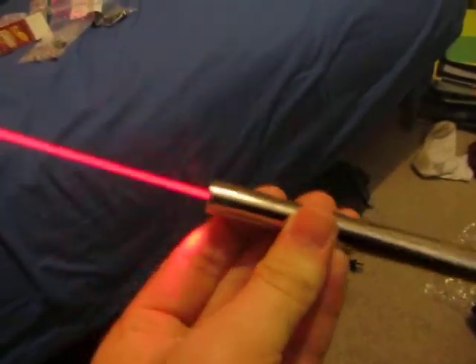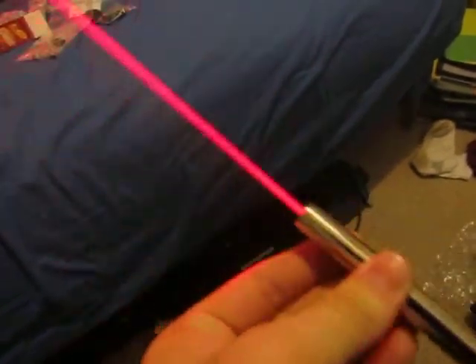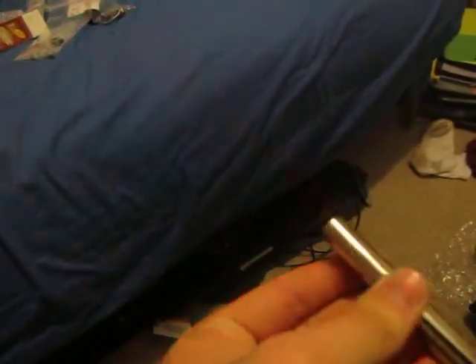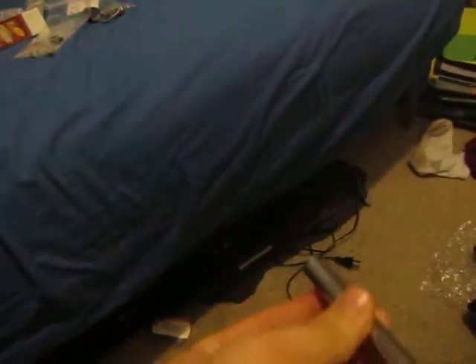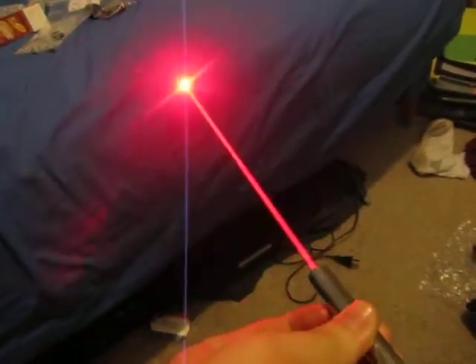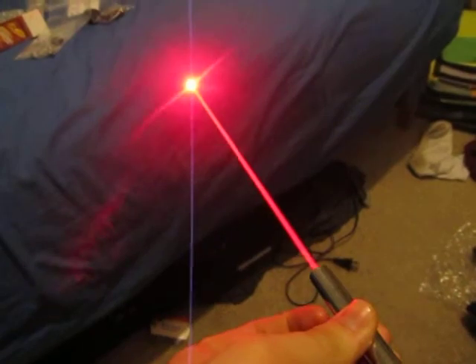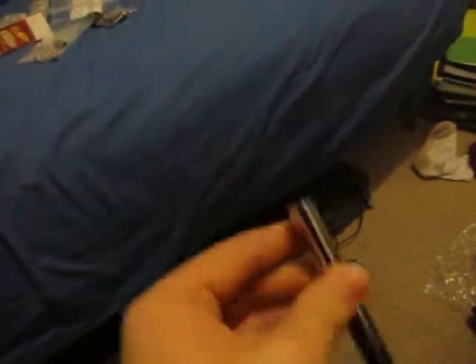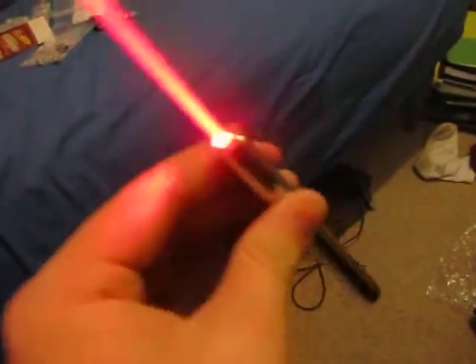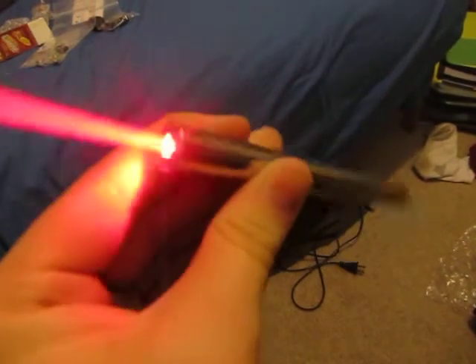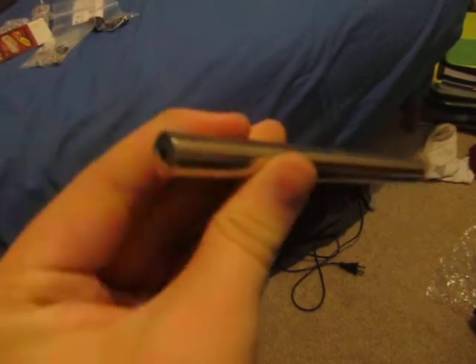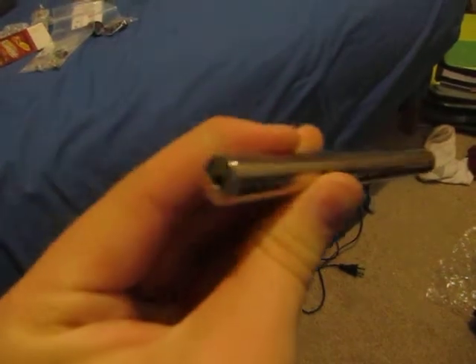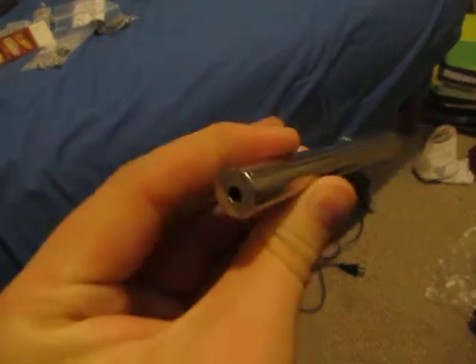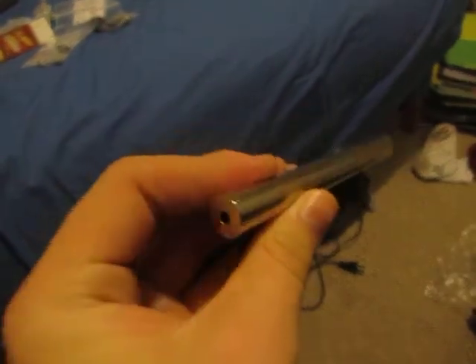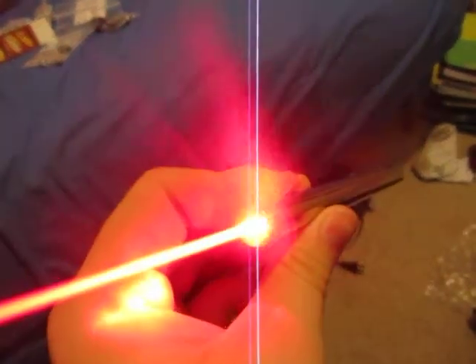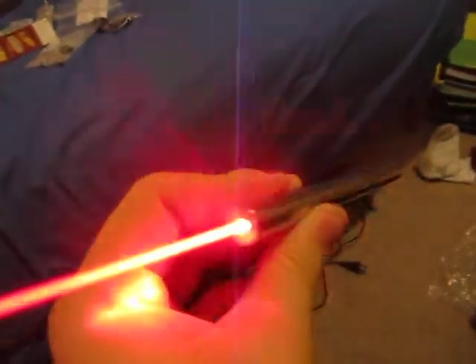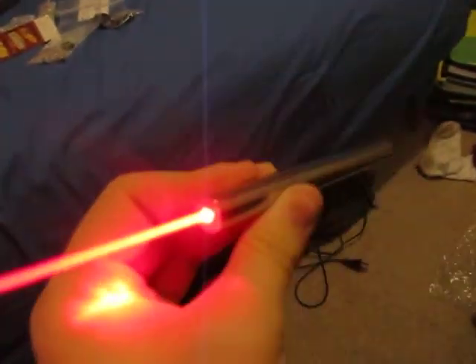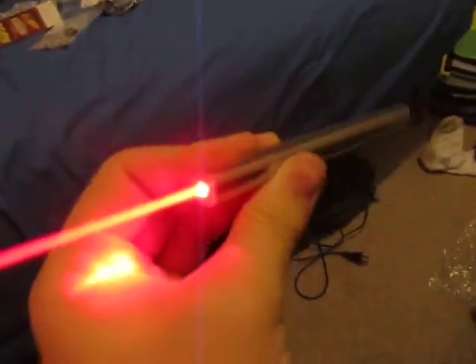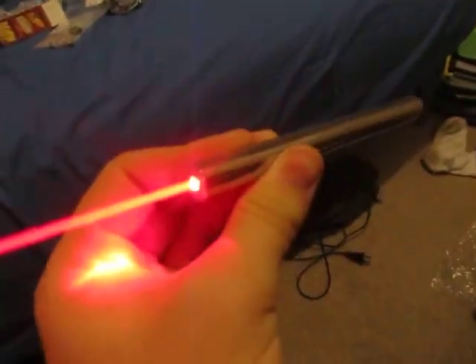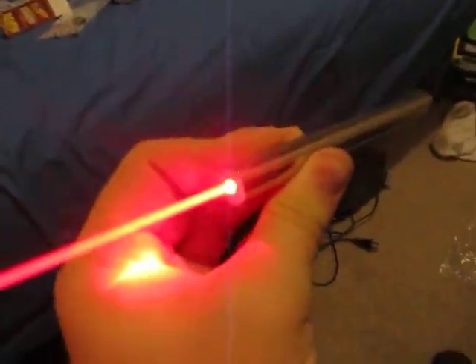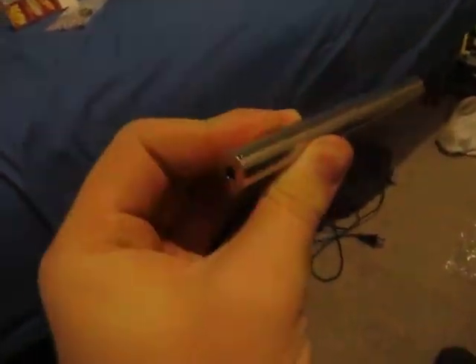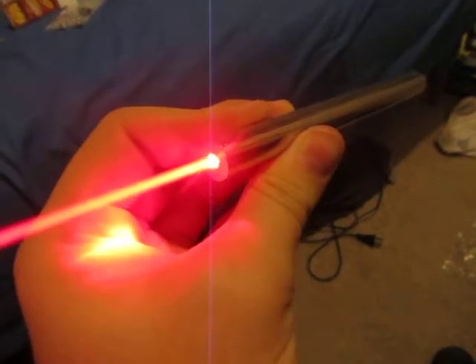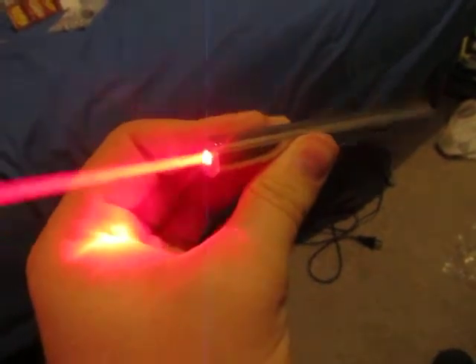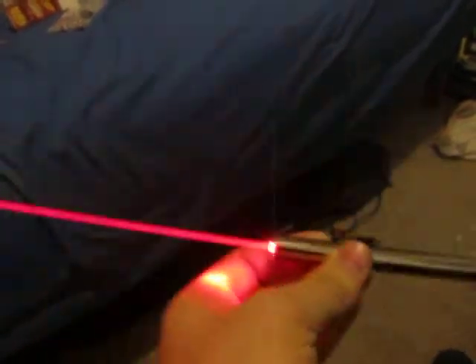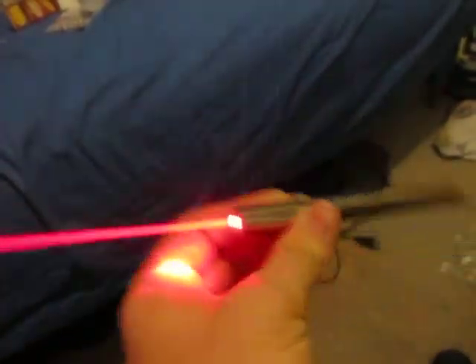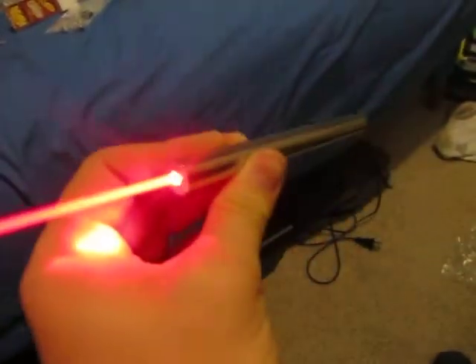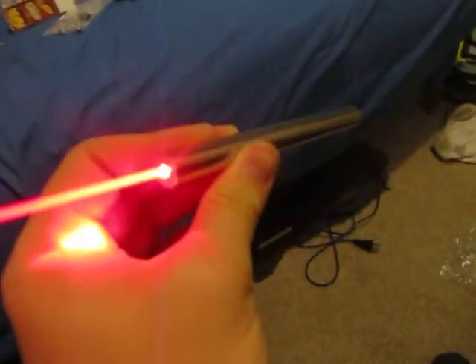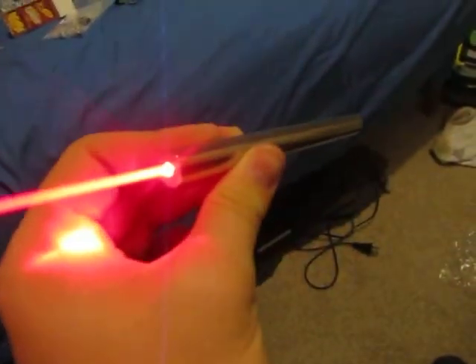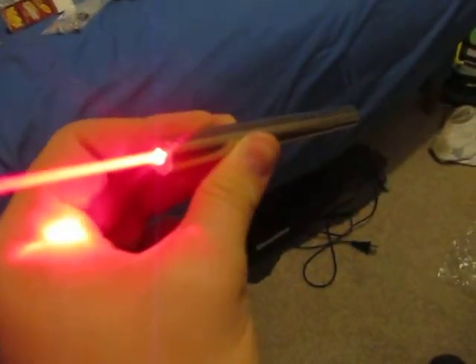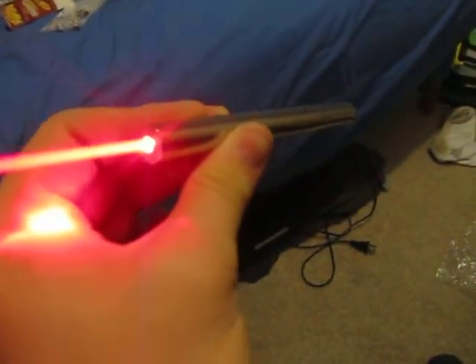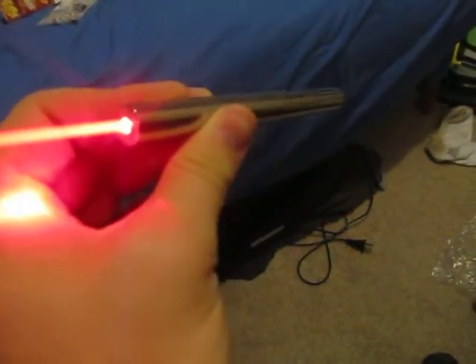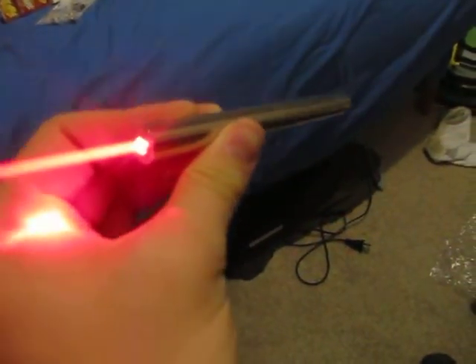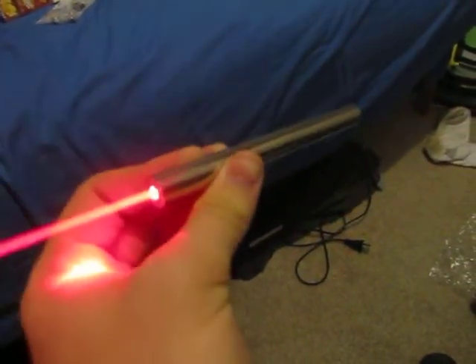It works great. It's a great little laser. It's using the 638 nanometer Opnex diode from DTR, putting out roughly 150 milliwatts at 290 milliamps.